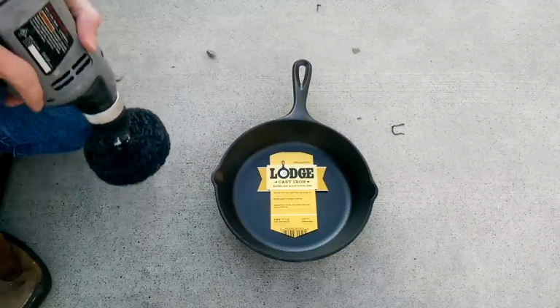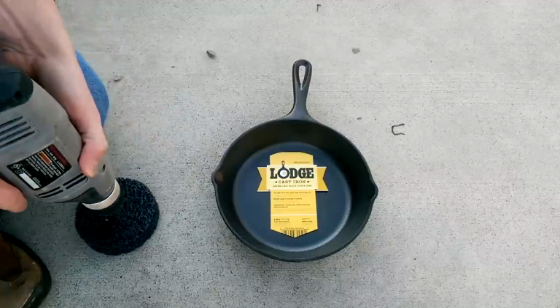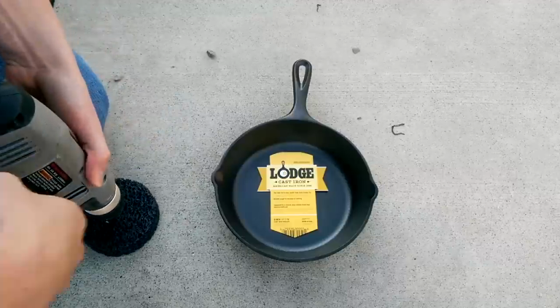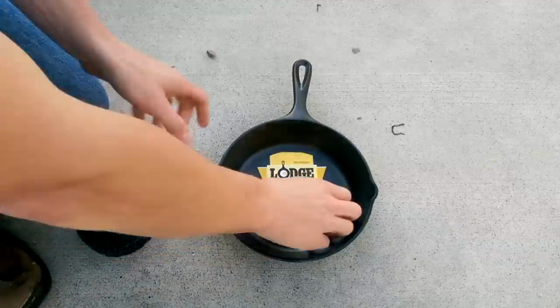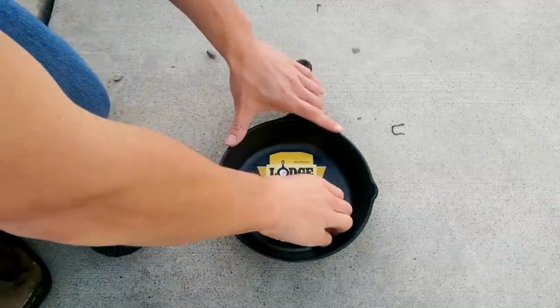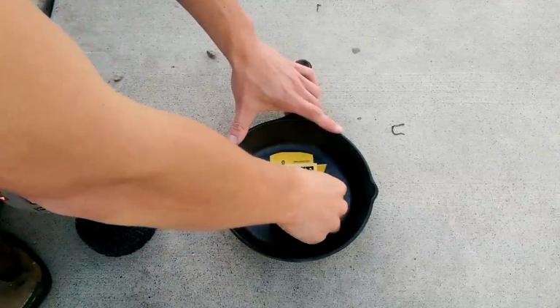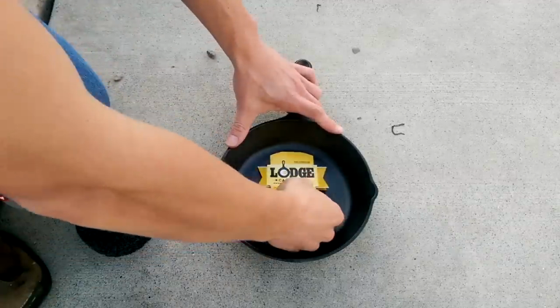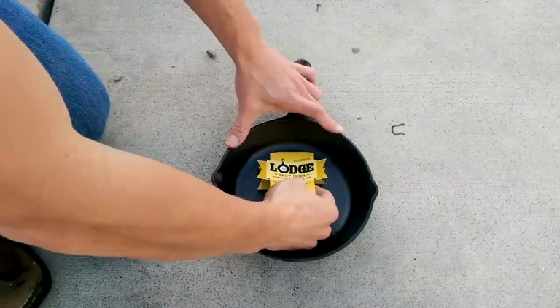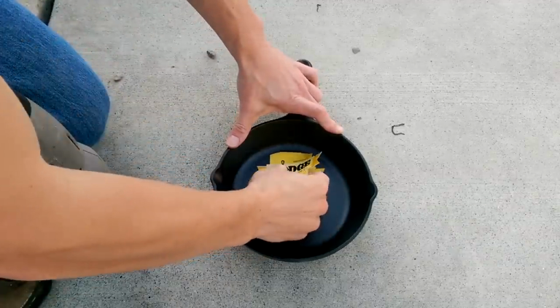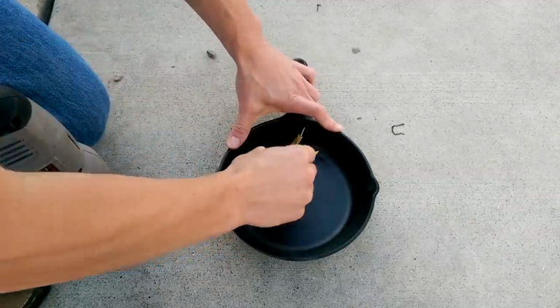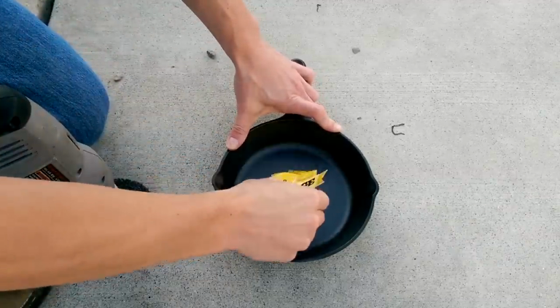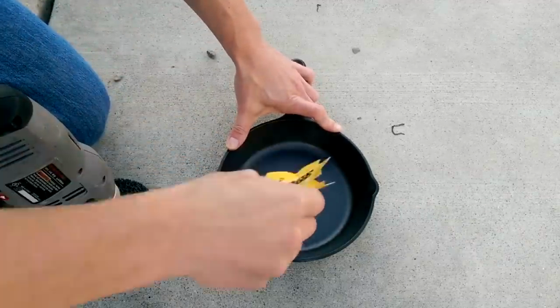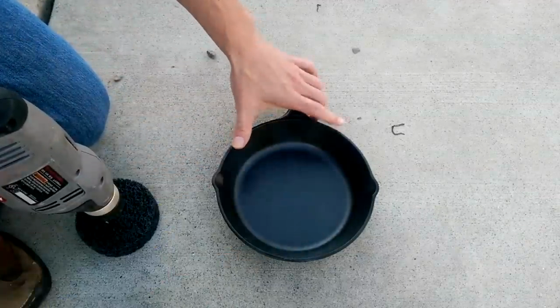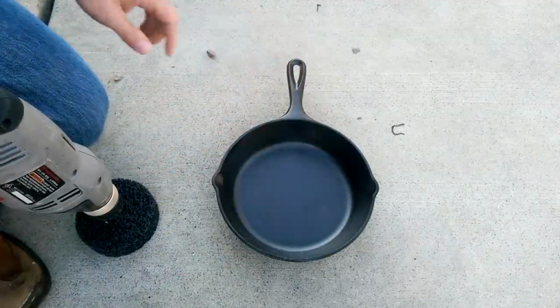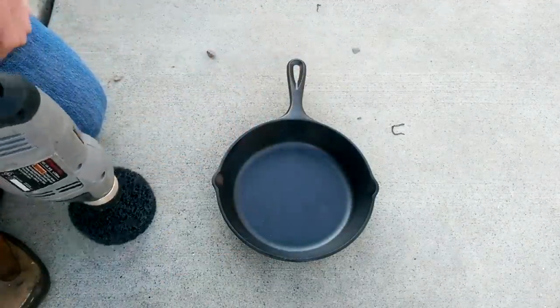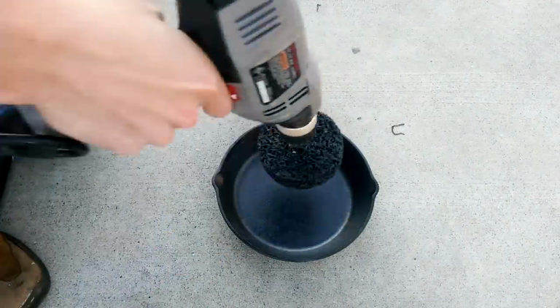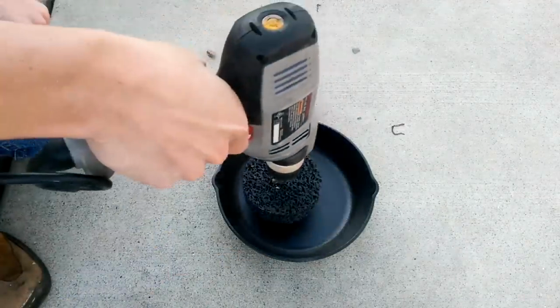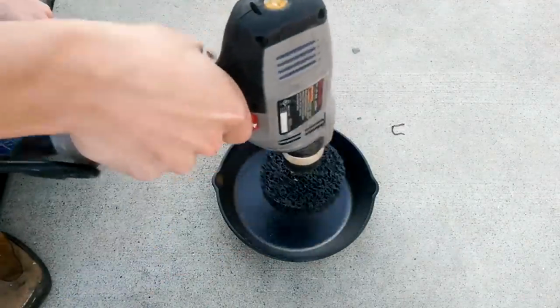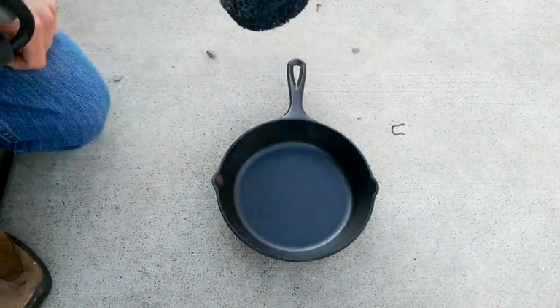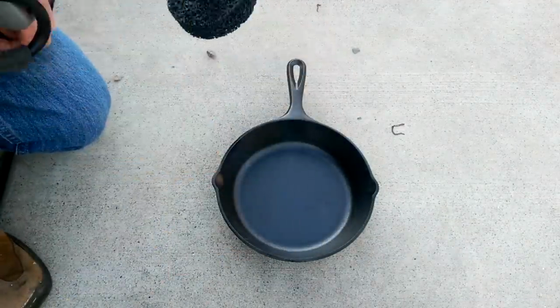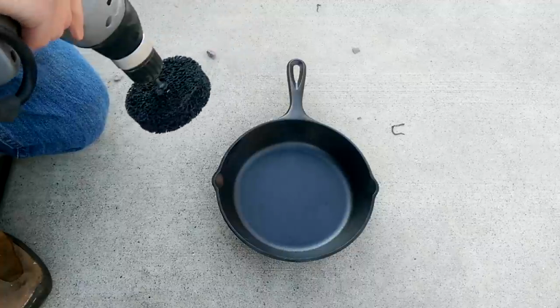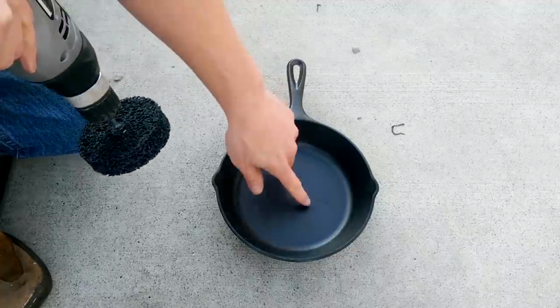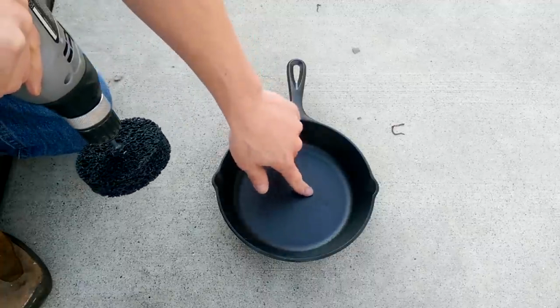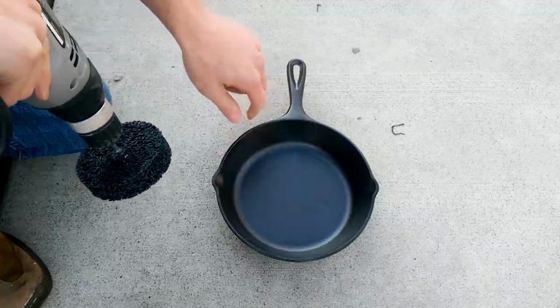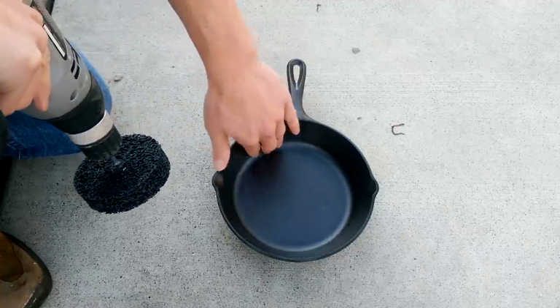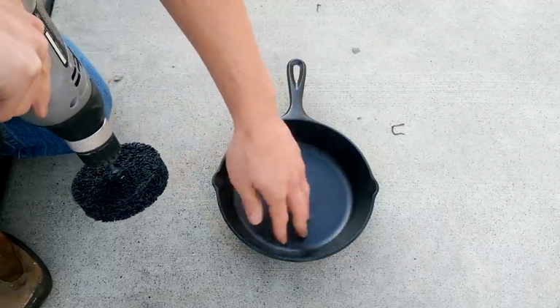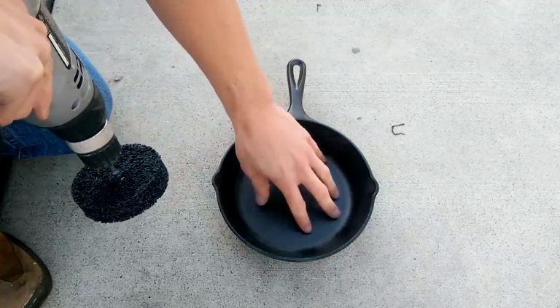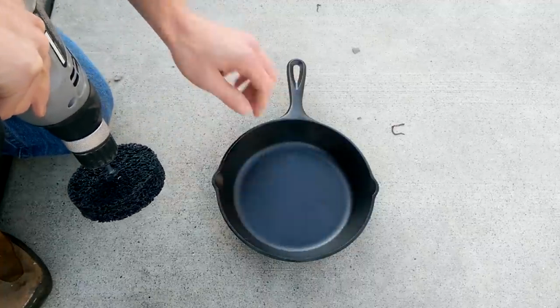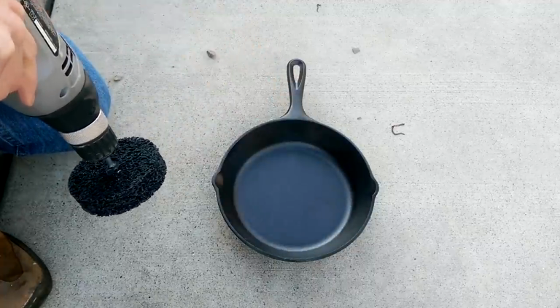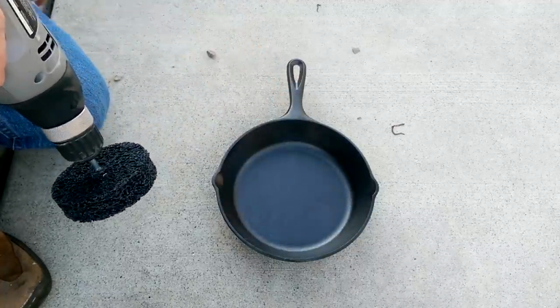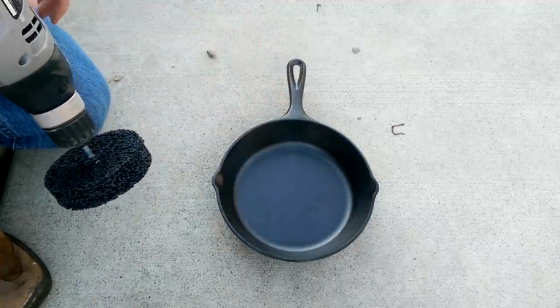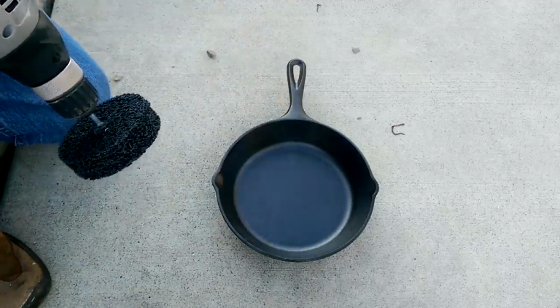So what we're going to do is get rid of this label and then grind out that top layer so we can make it really smooth. We're going to do the sides and the bottom. This is going to take a little while.